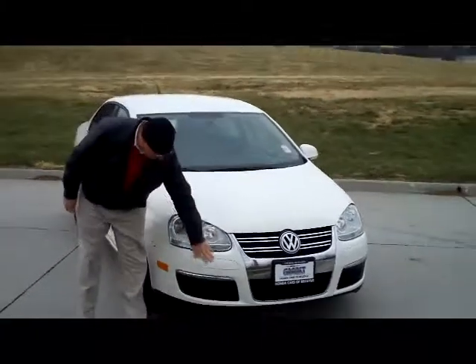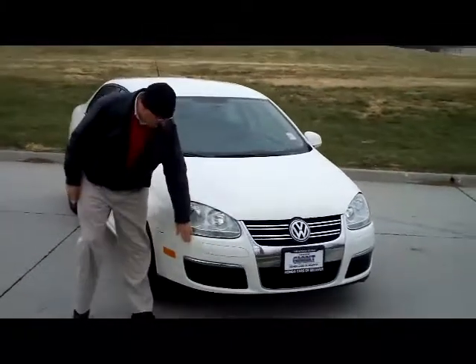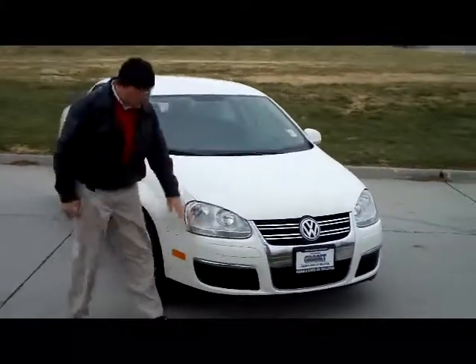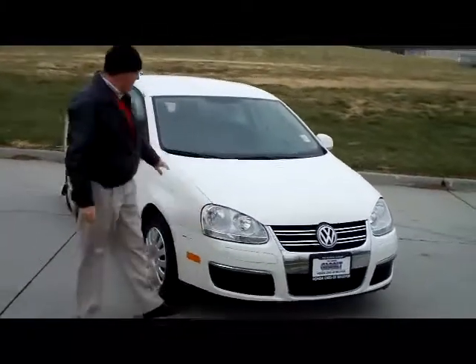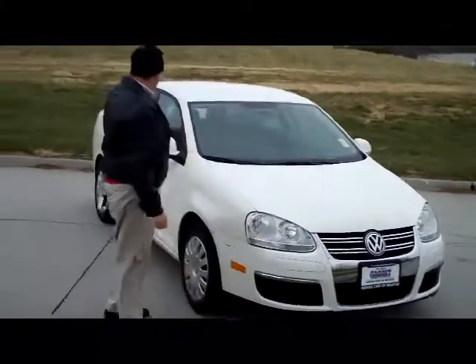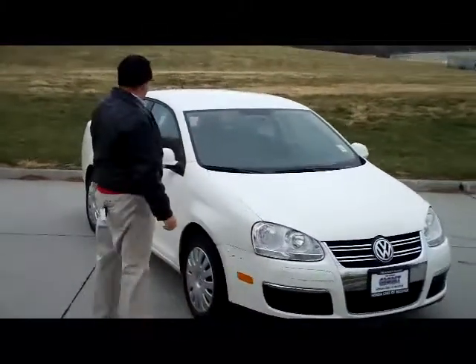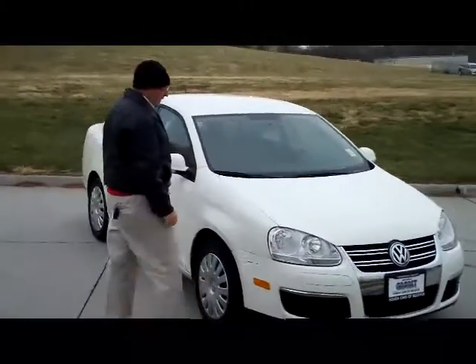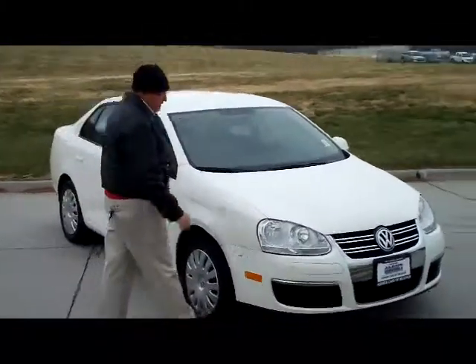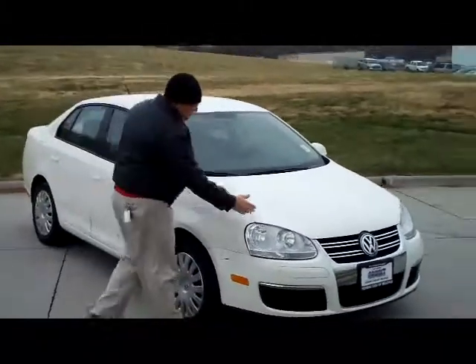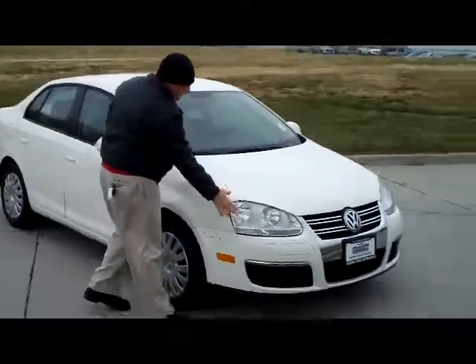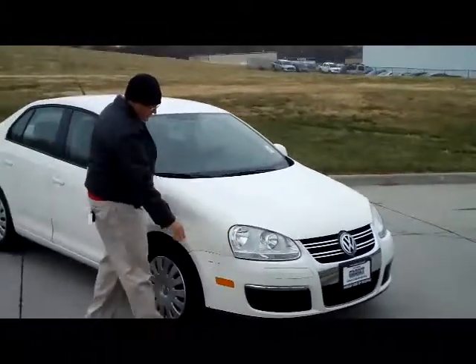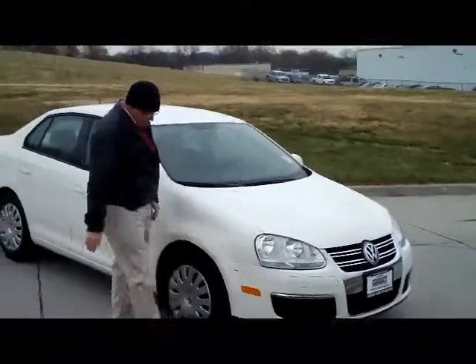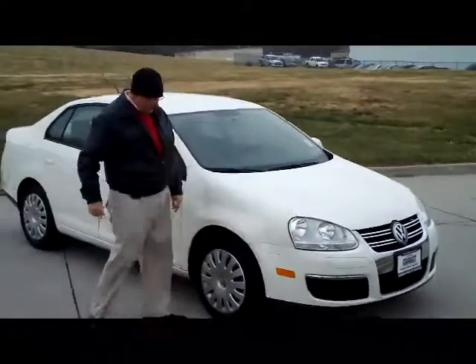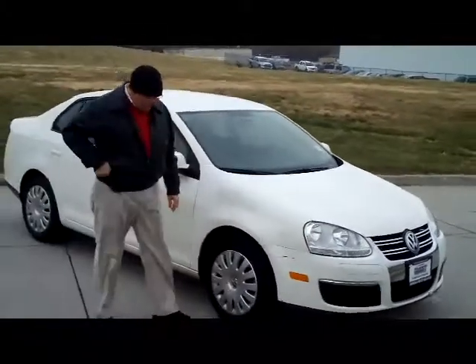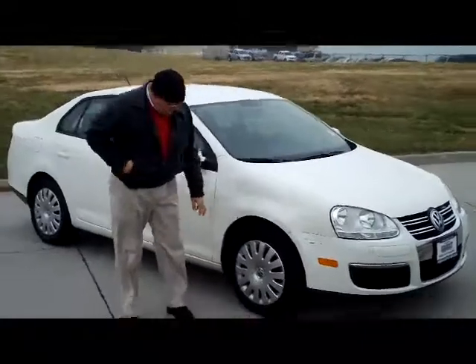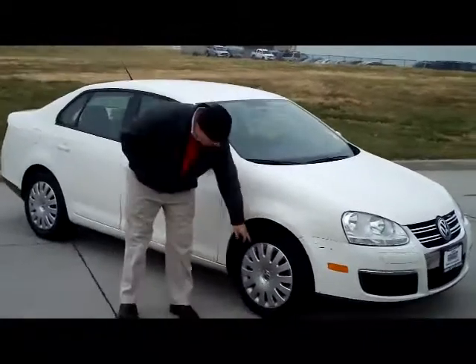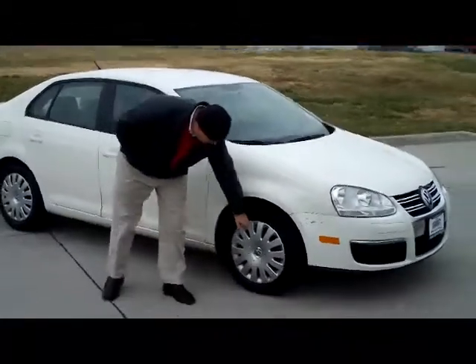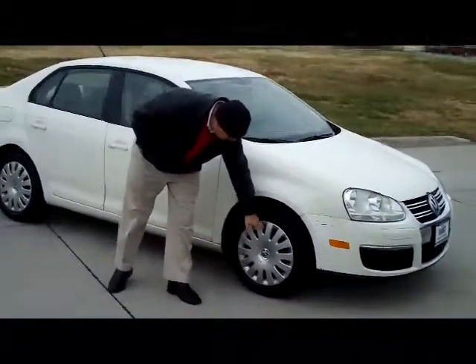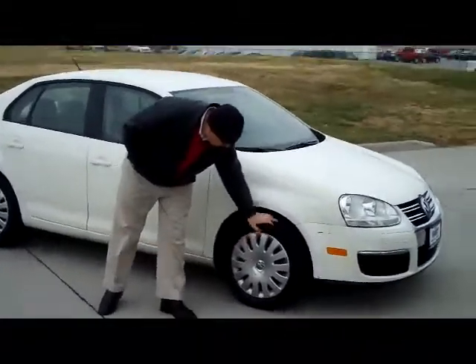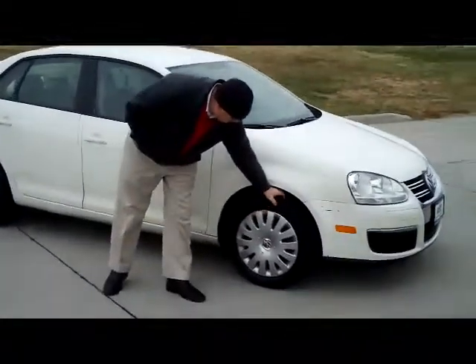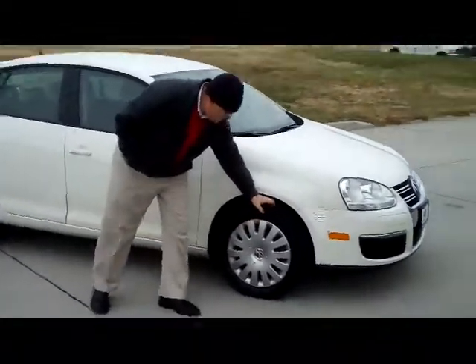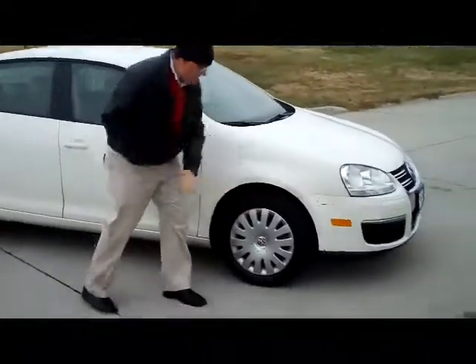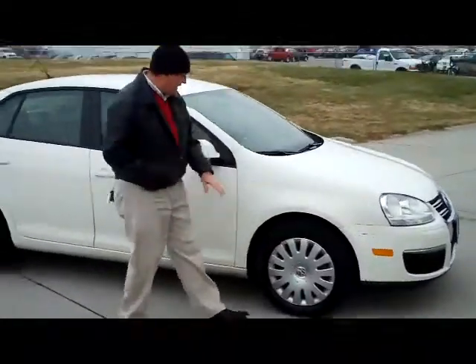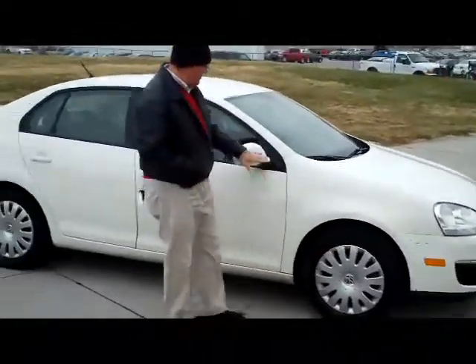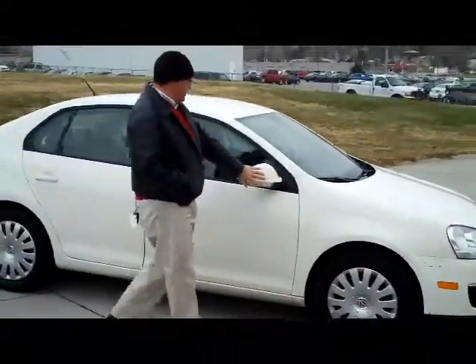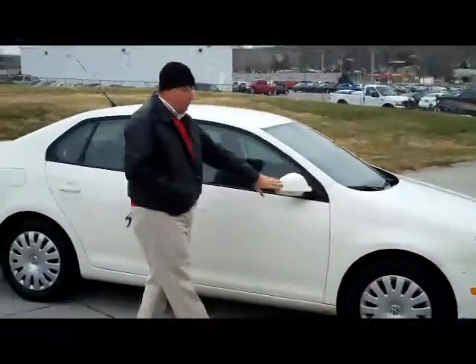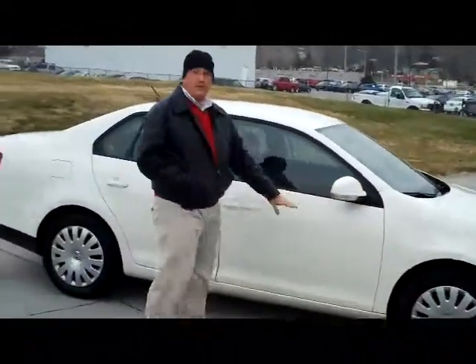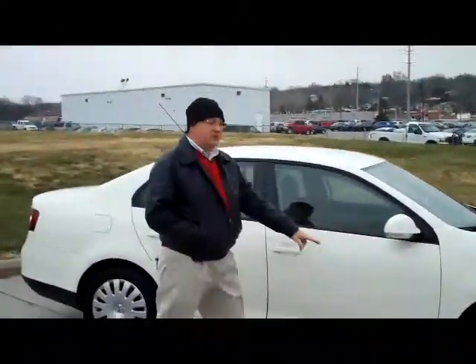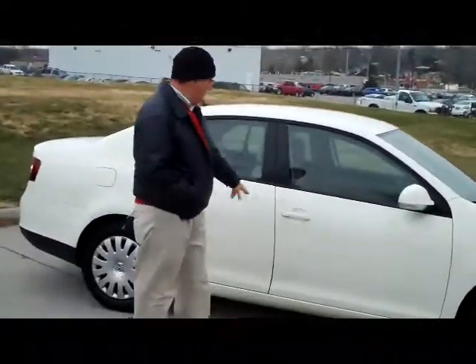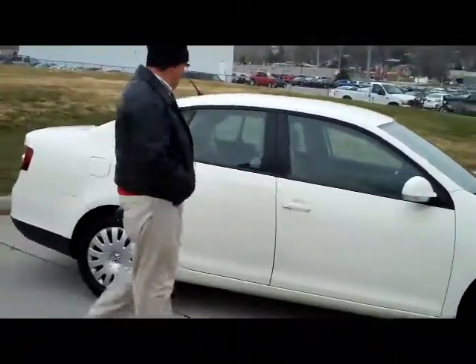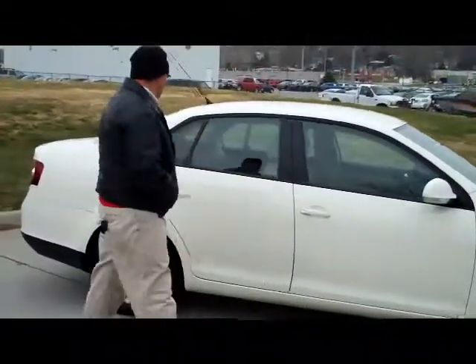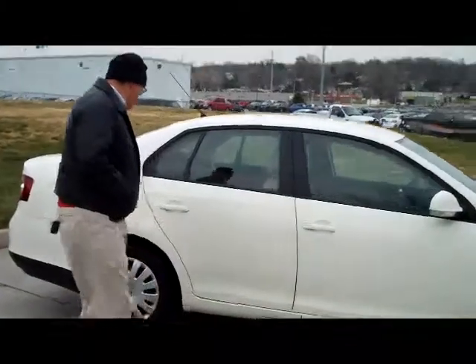It does have the 5 mile an hour bumpers in the front and the back, wrap around headlights, 16 inch wheels, lots of tread left on the tires, and breakaway mirrors with reinforced steel door beams.